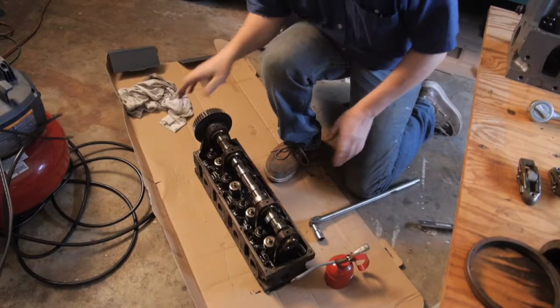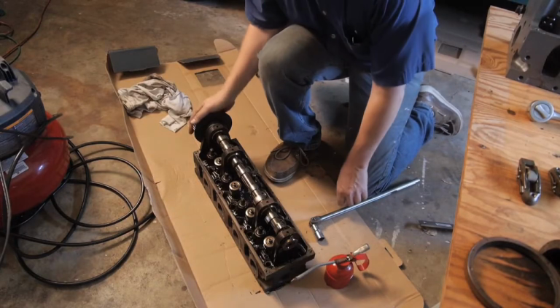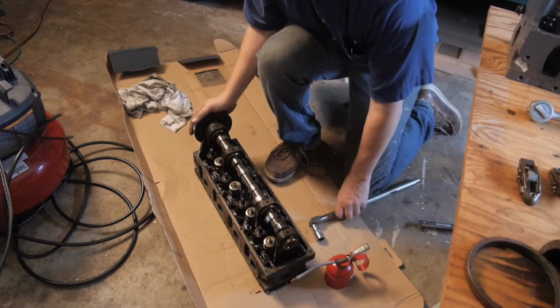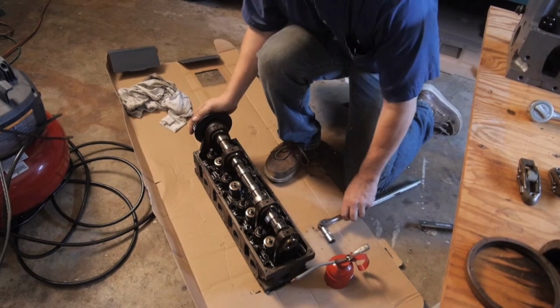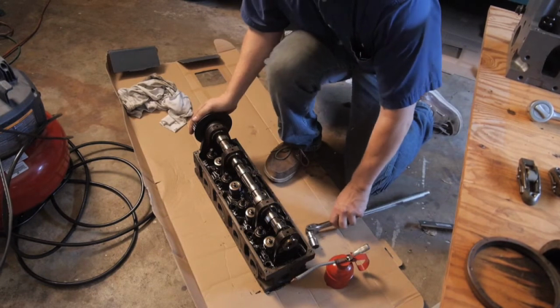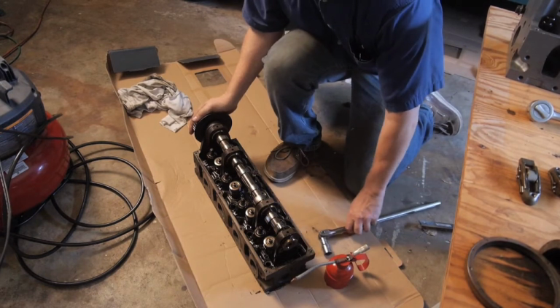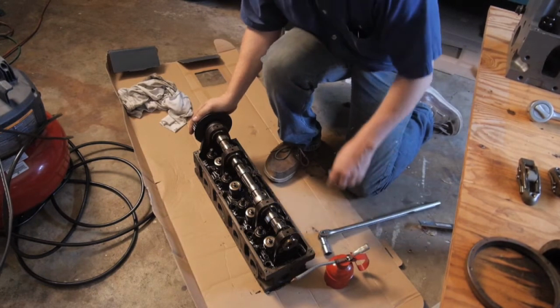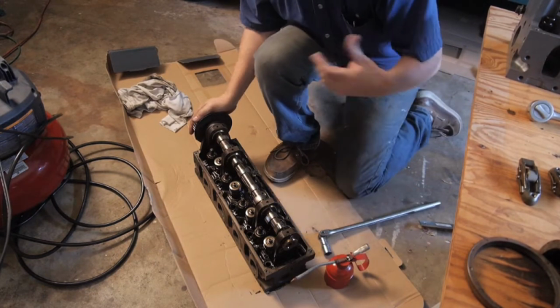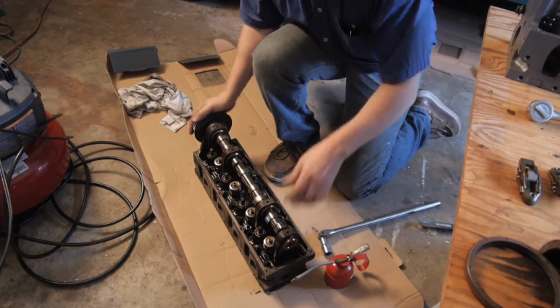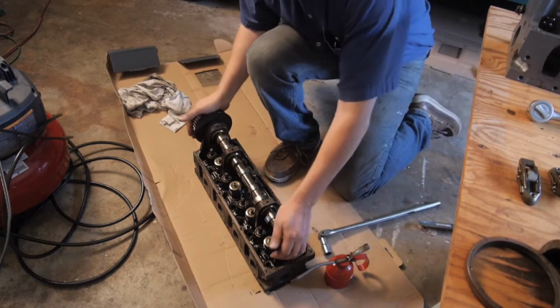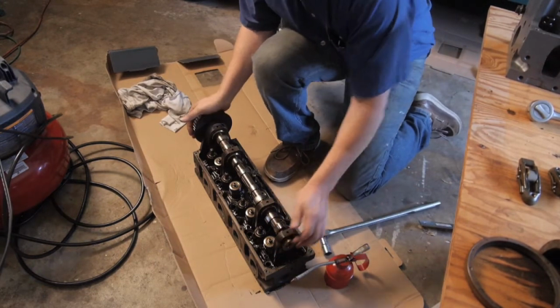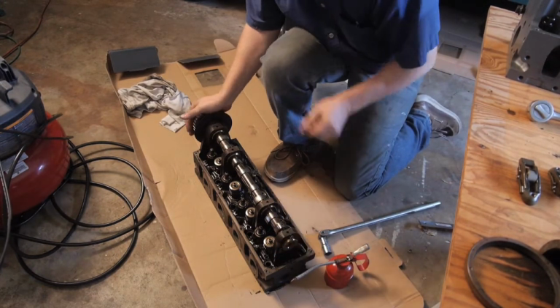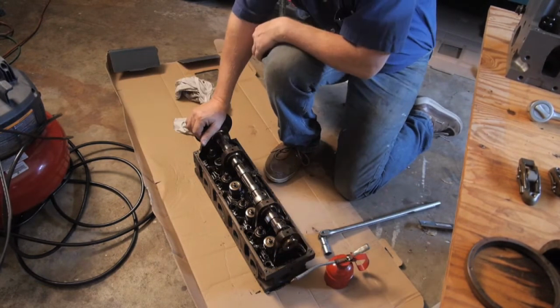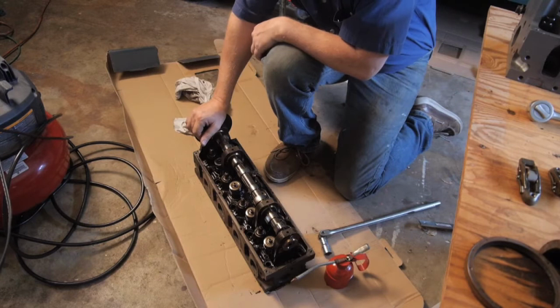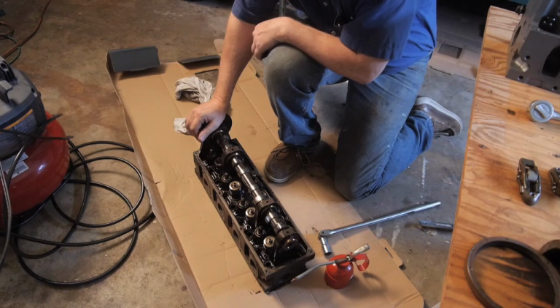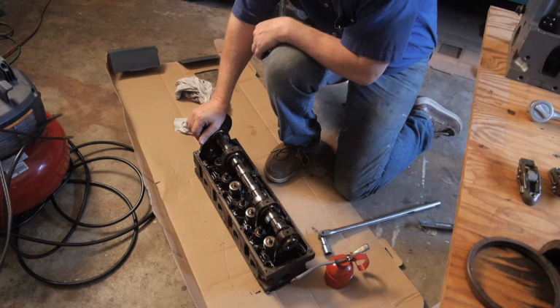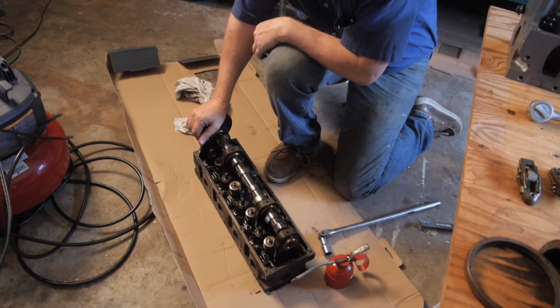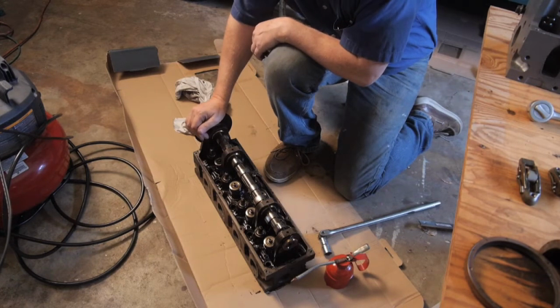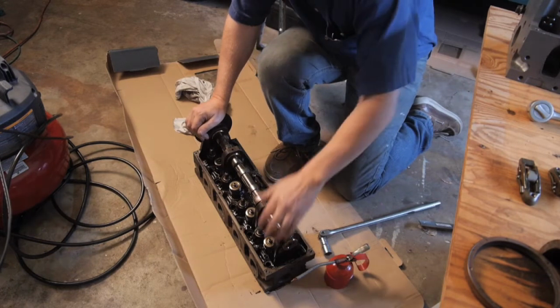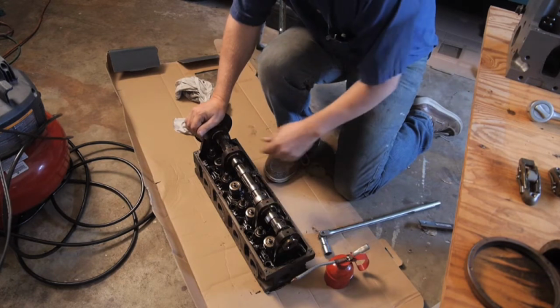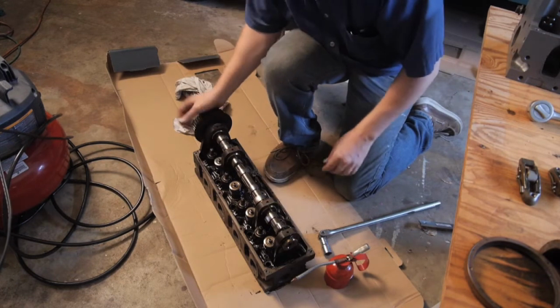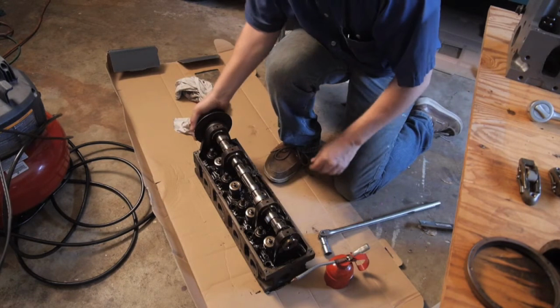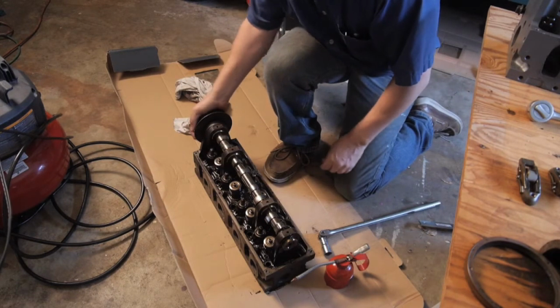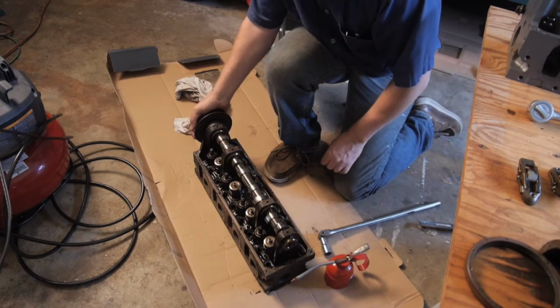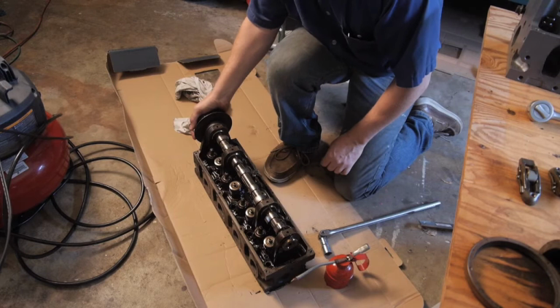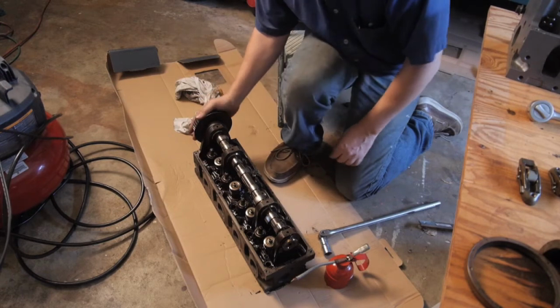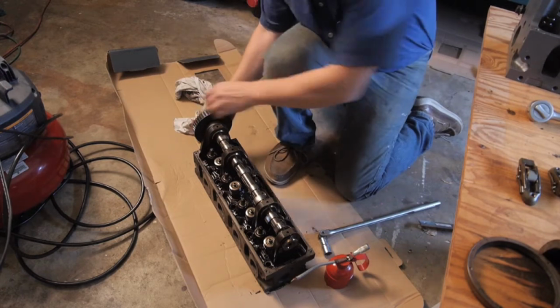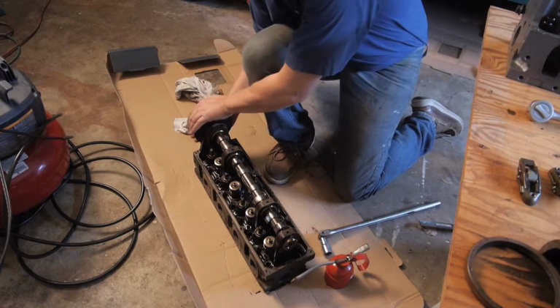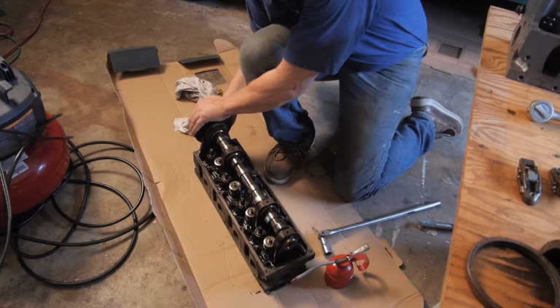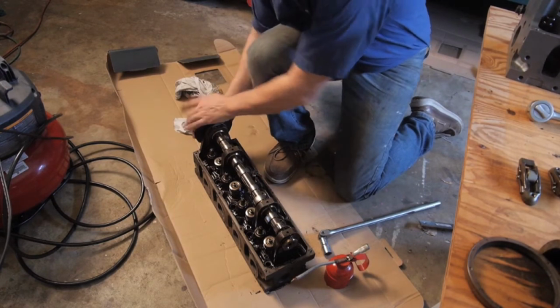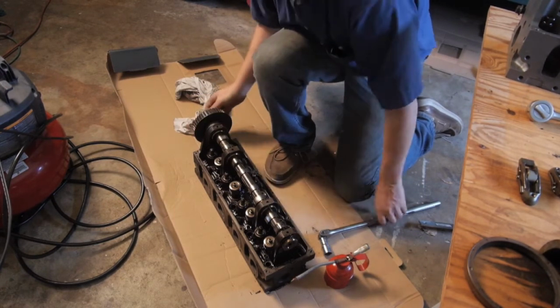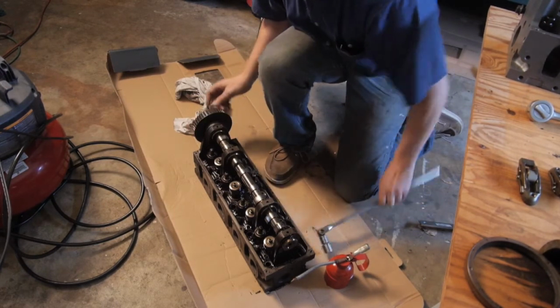I put it on the floor so I could work with it a little easier — the table was a little too rickety. I got my head here and I got all the roller rockers out, and this thing should spin freely, but it's not going so freely.